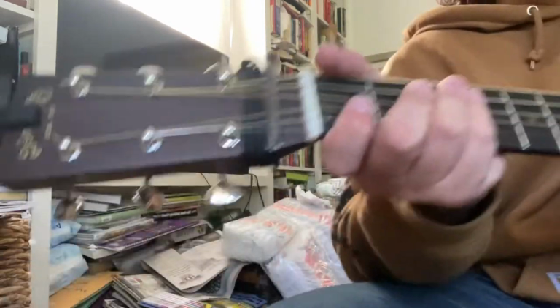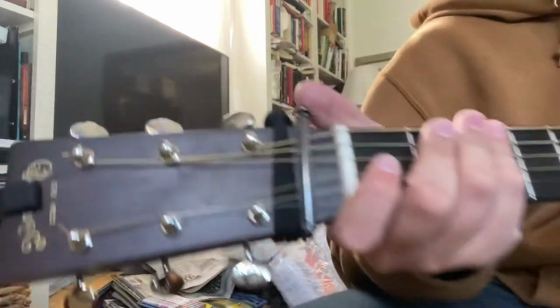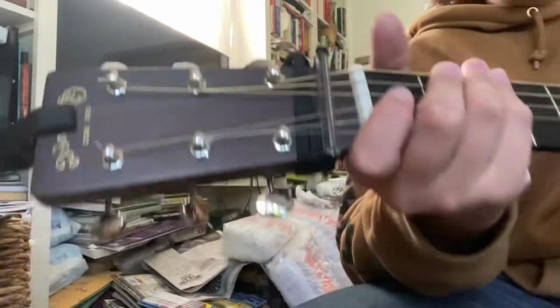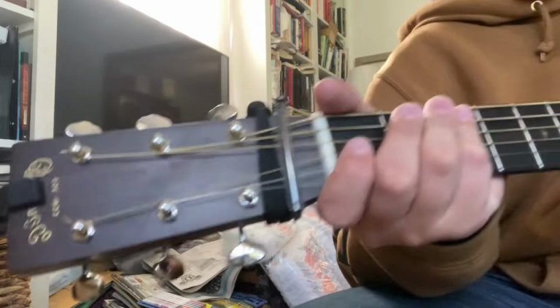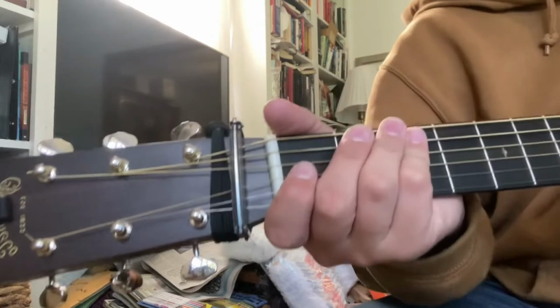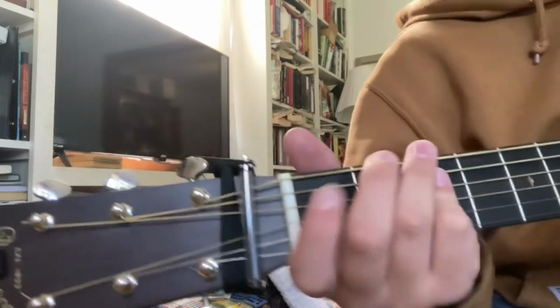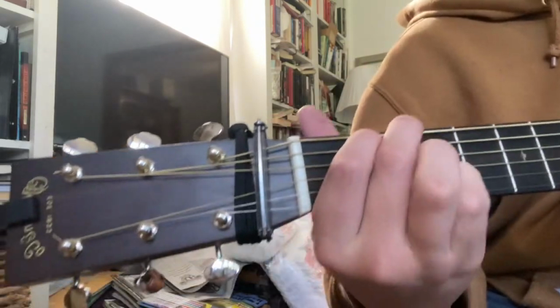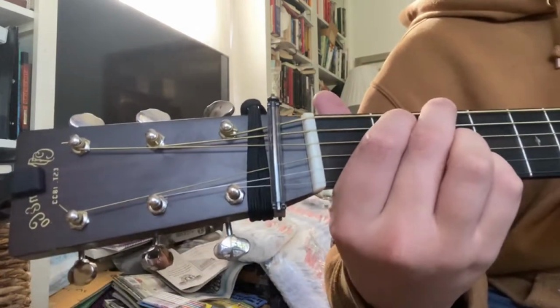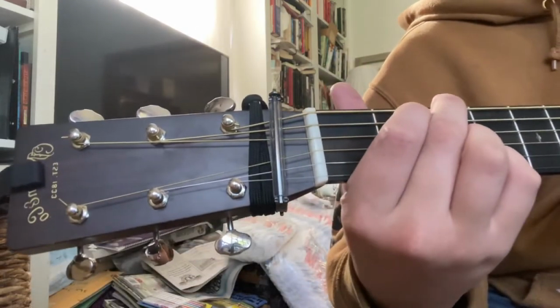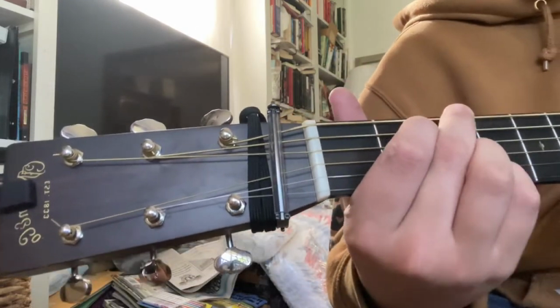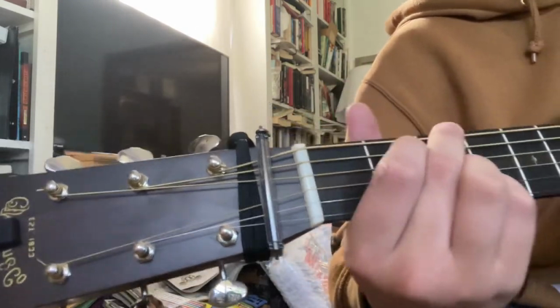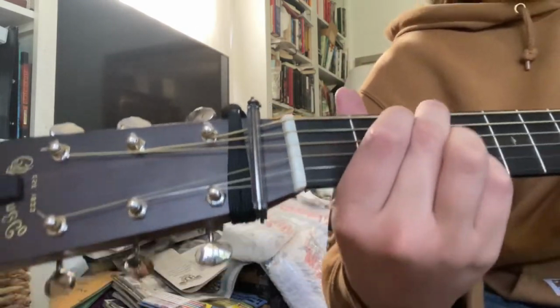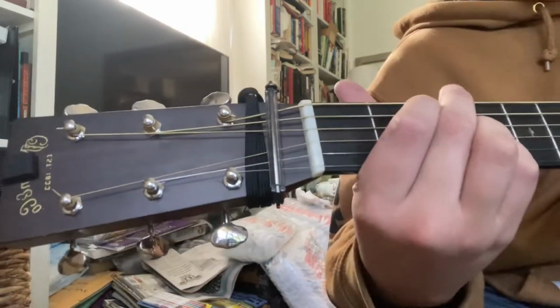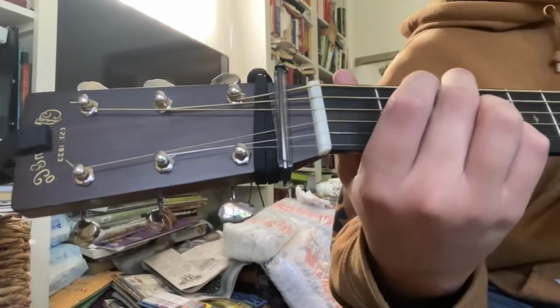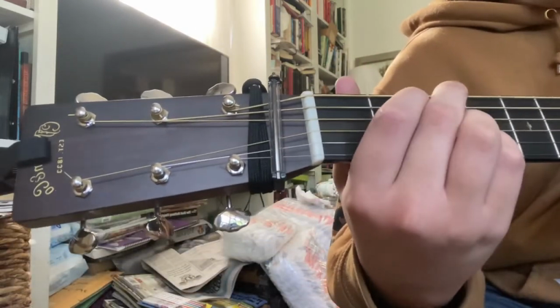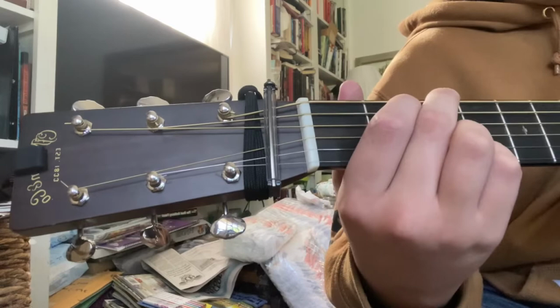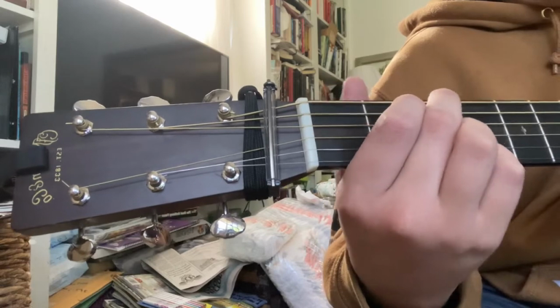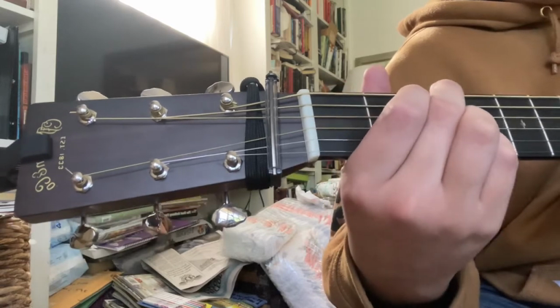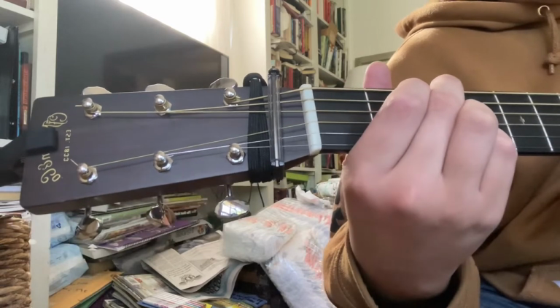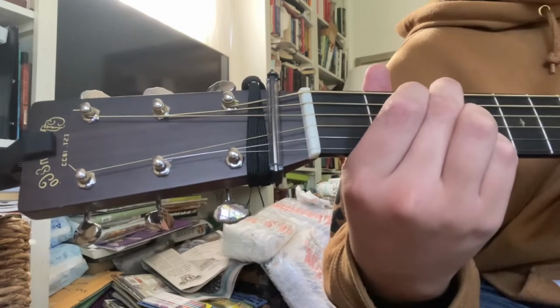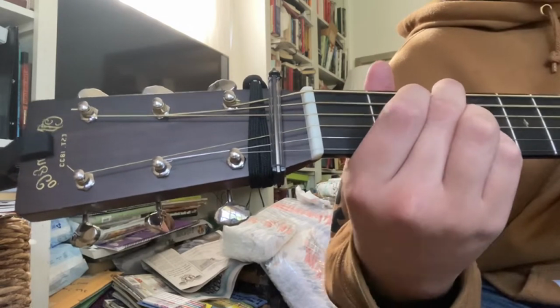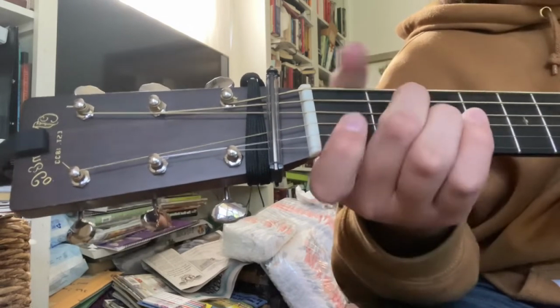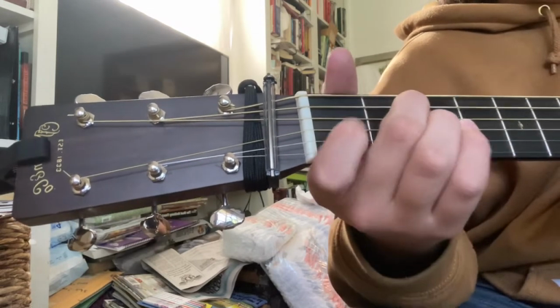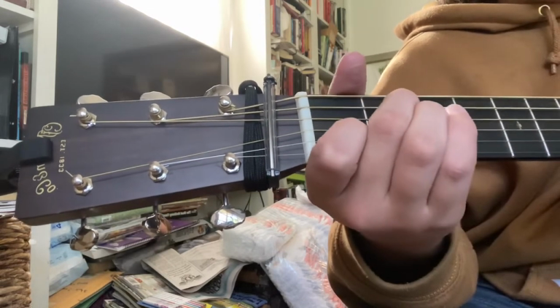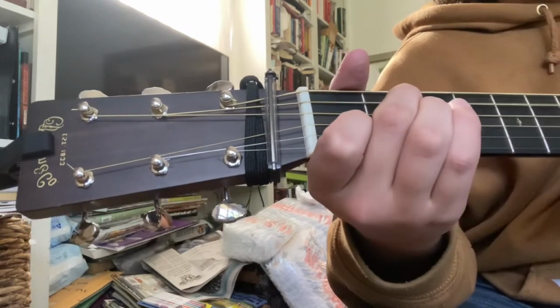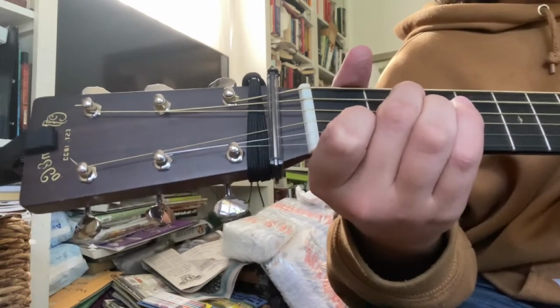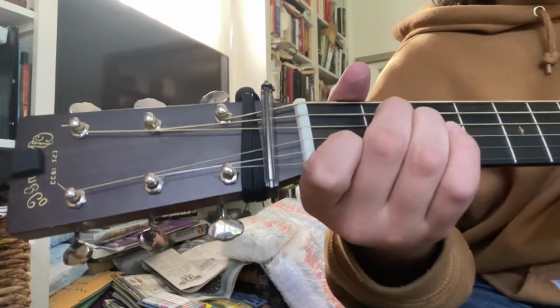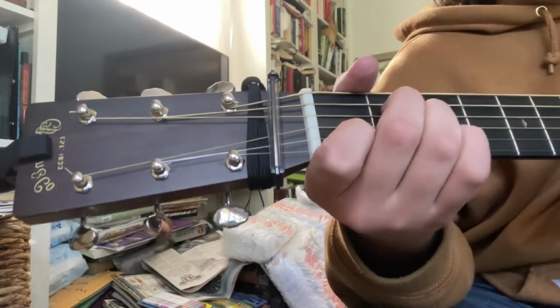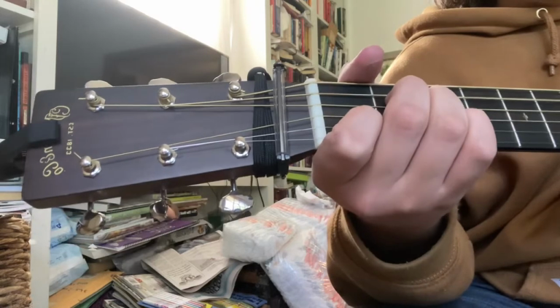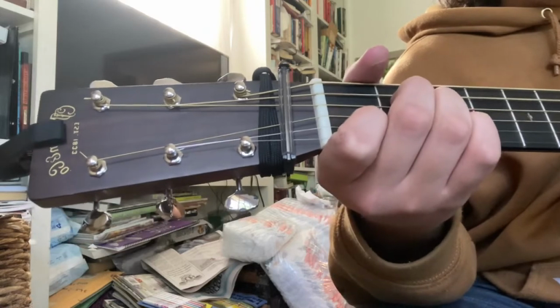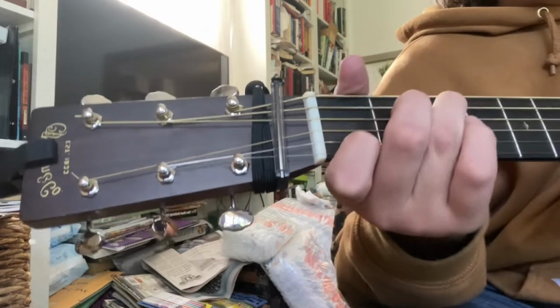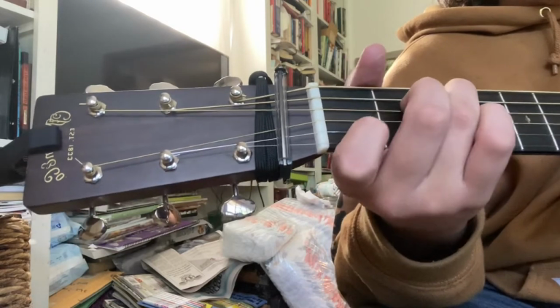Hey guys, today we're going to be learning Kentucky Sky by Logan Hall. The chords you'll be needing are G major, A7 minor — I believe — A minor, and C major.